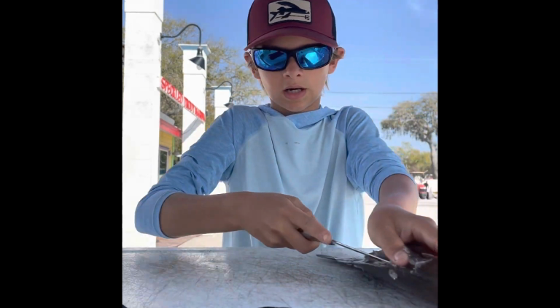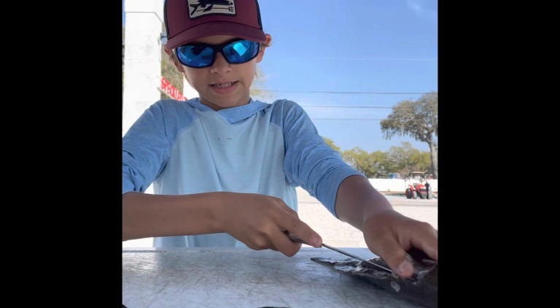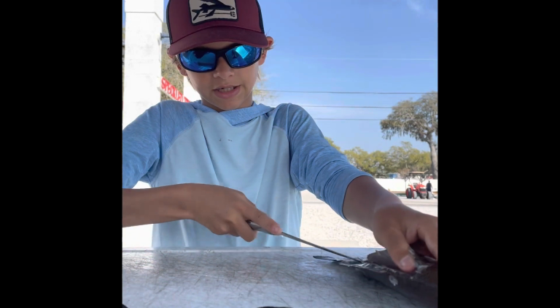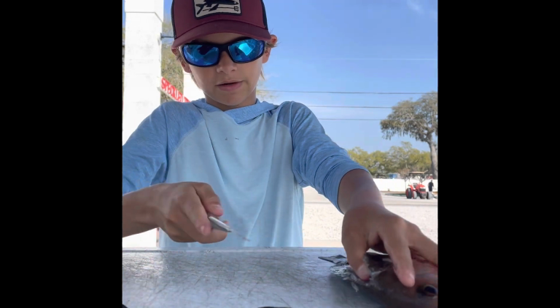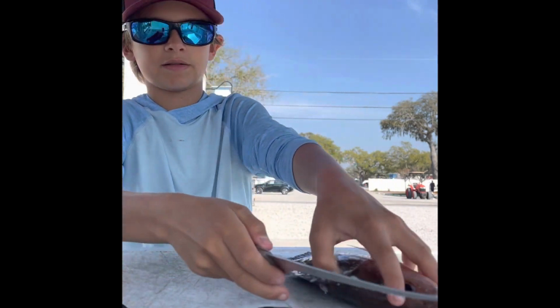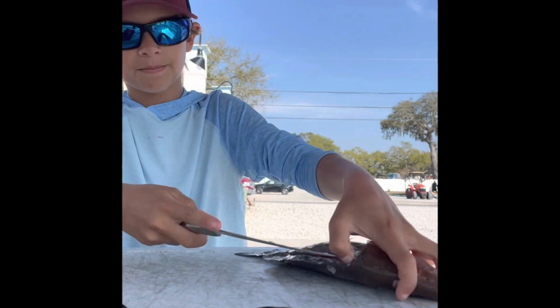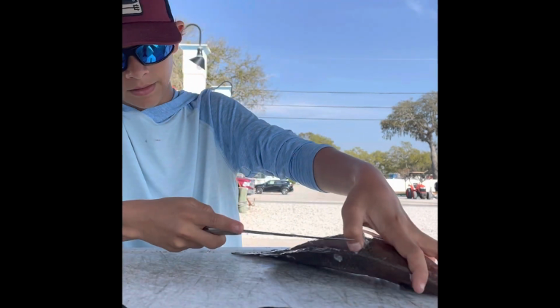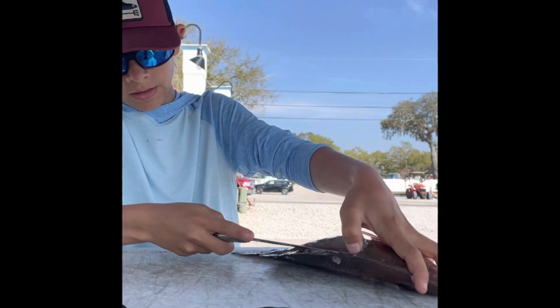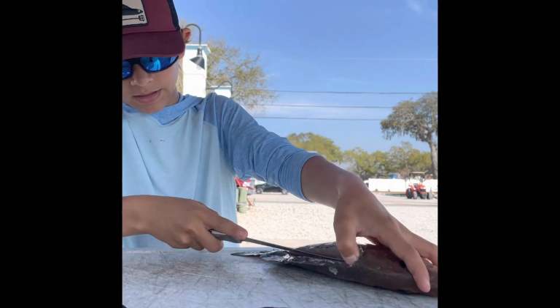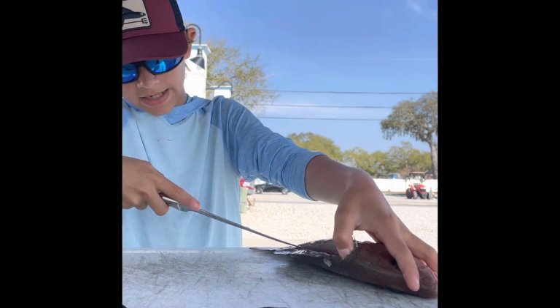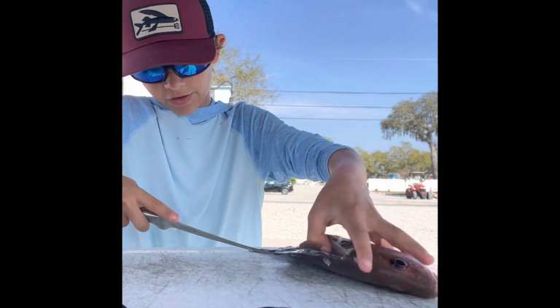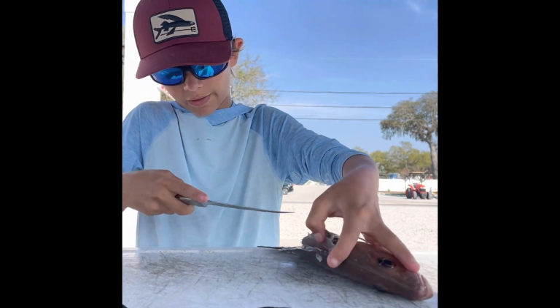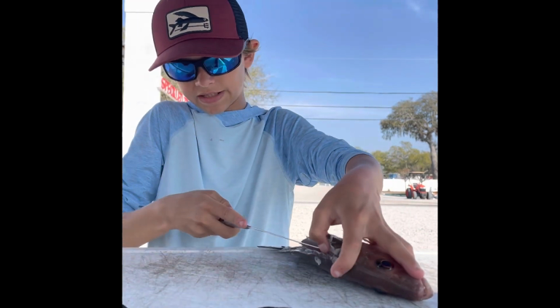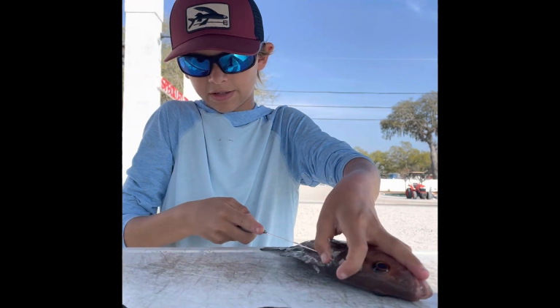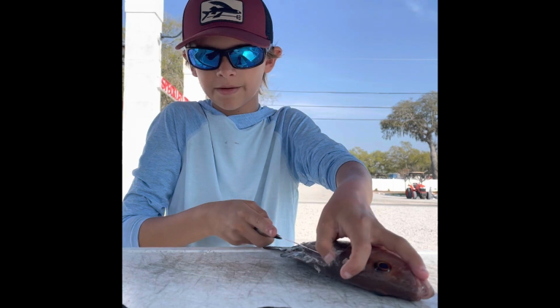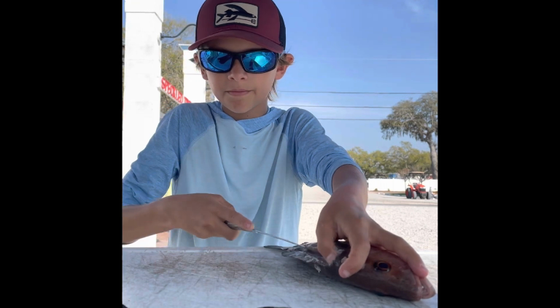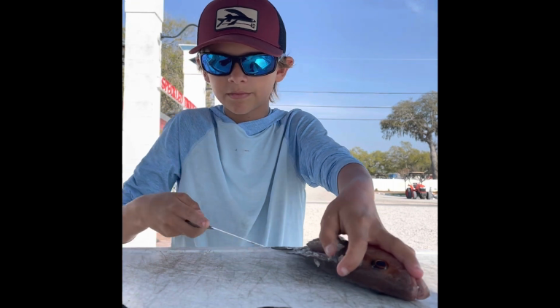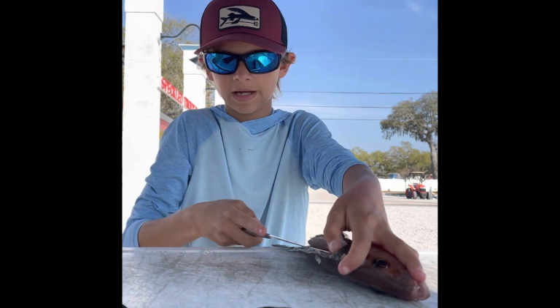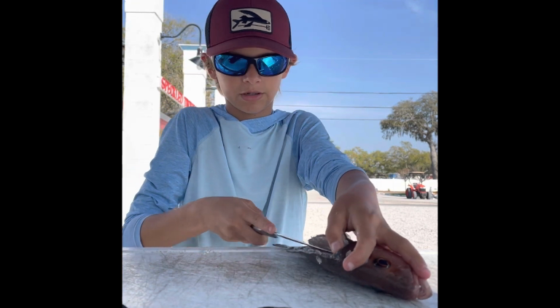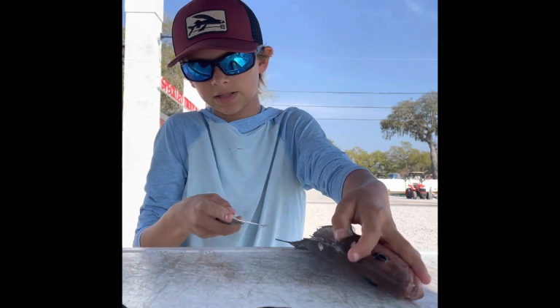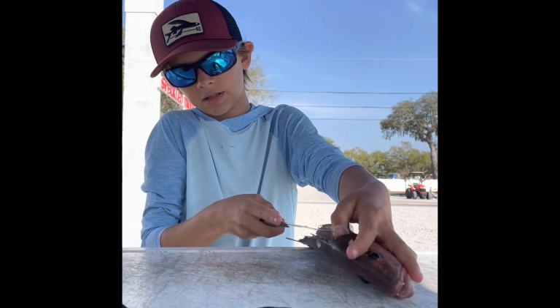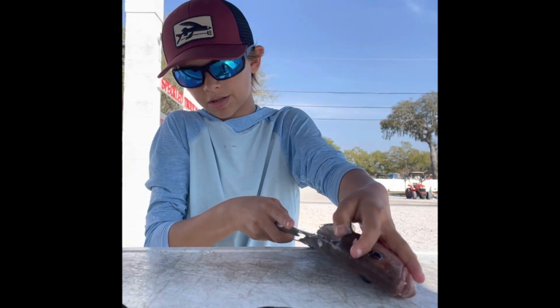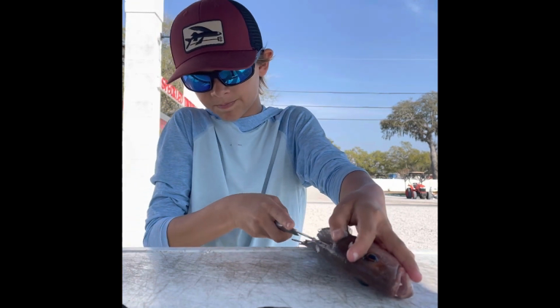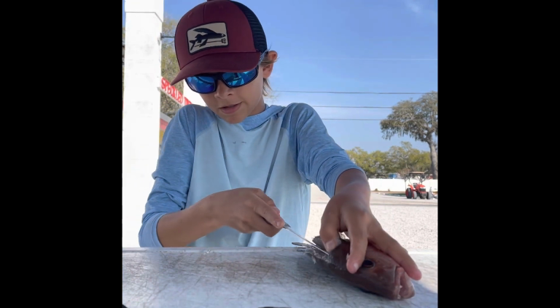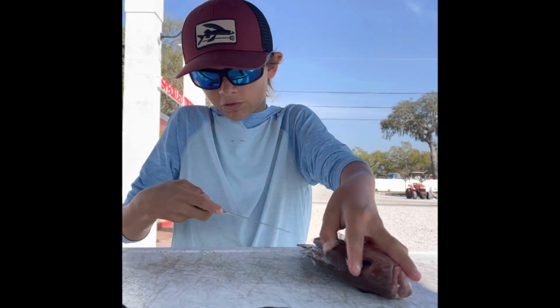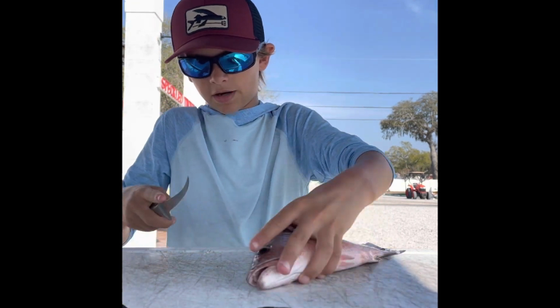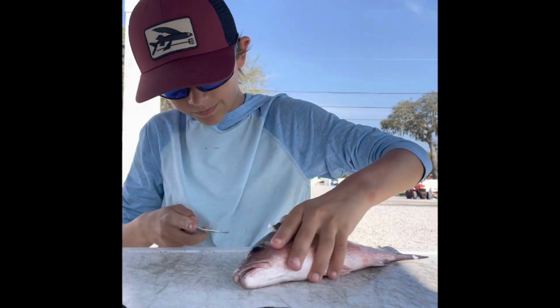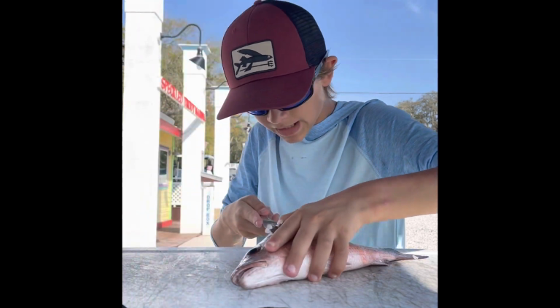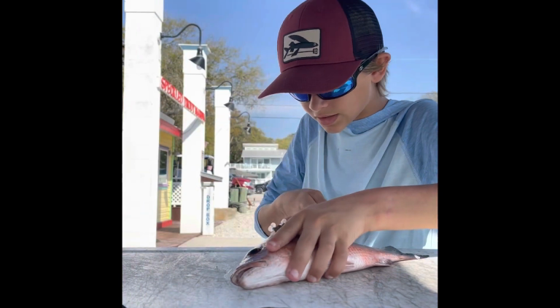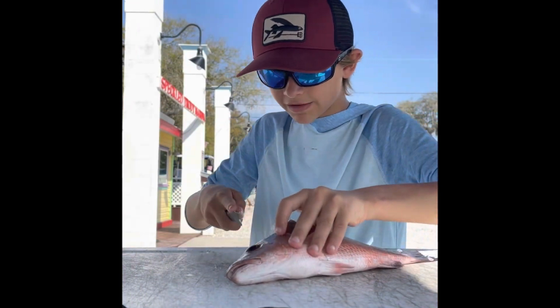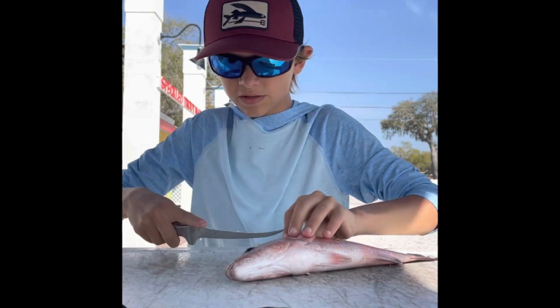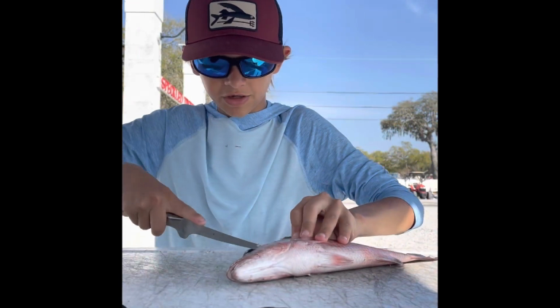Now we're just going to go right down the fish, right down the spine. You hear that? You probably couldn't because of the birds, but right down until the meat is pretty loose from the fish.